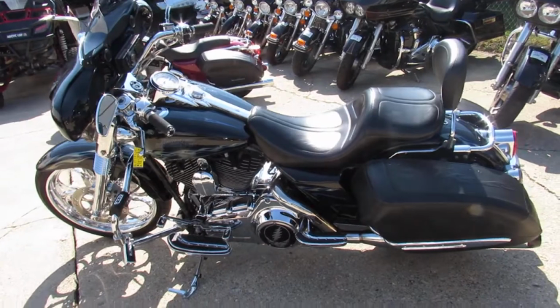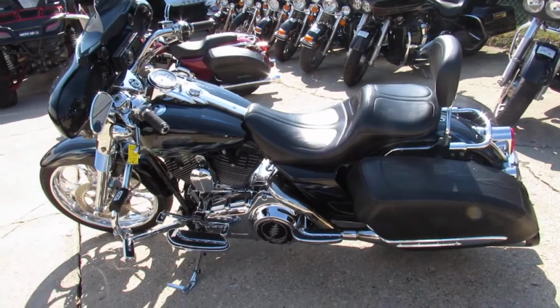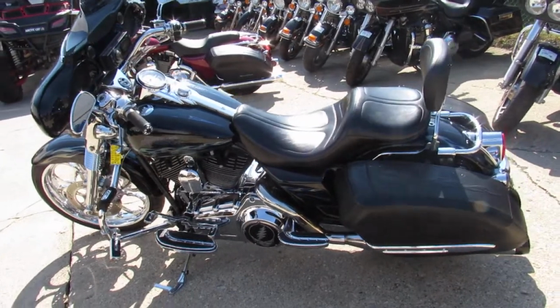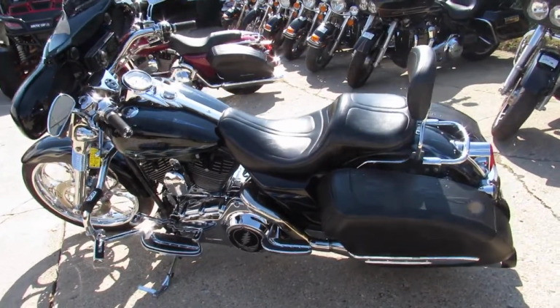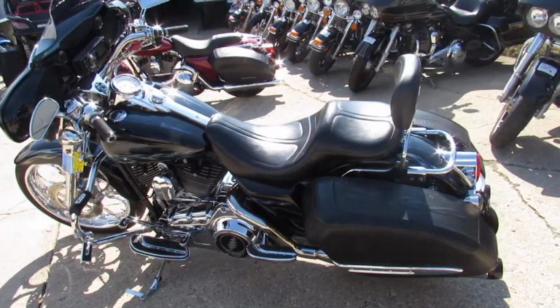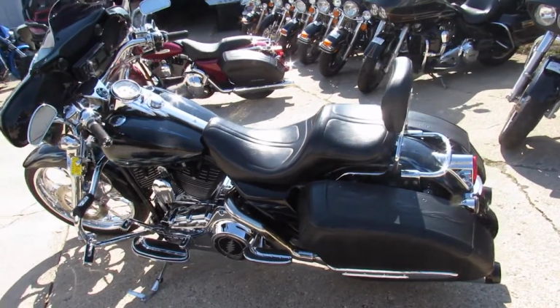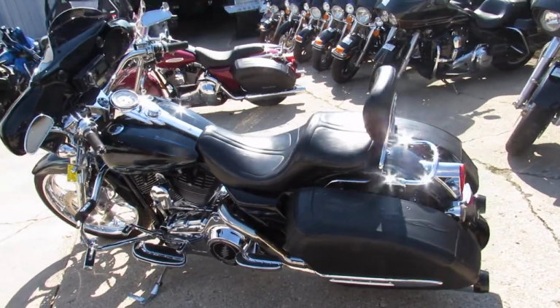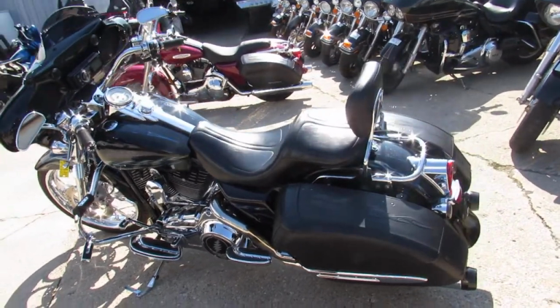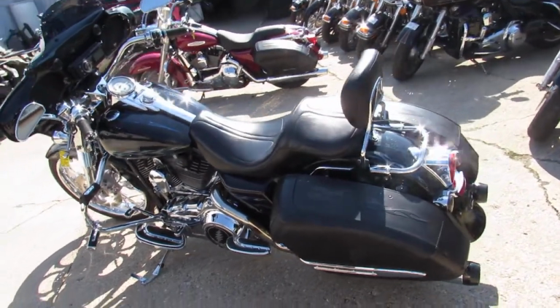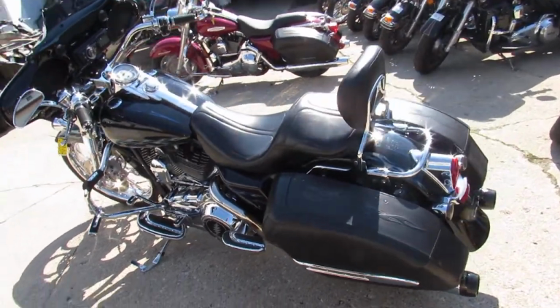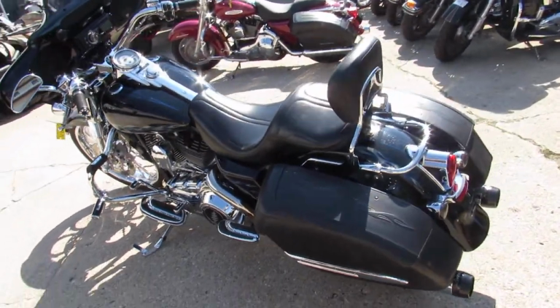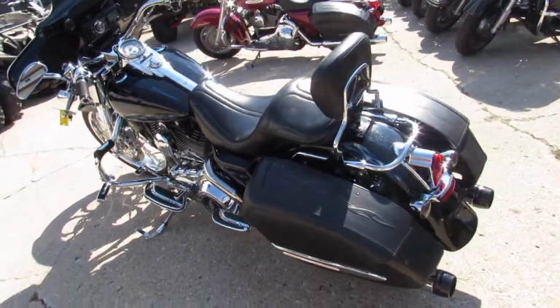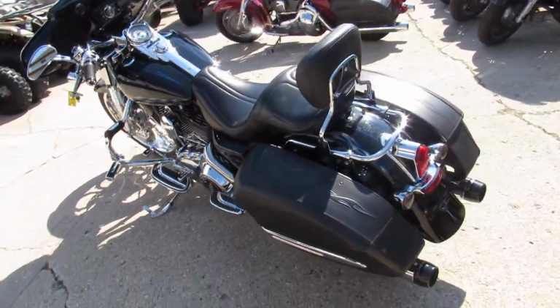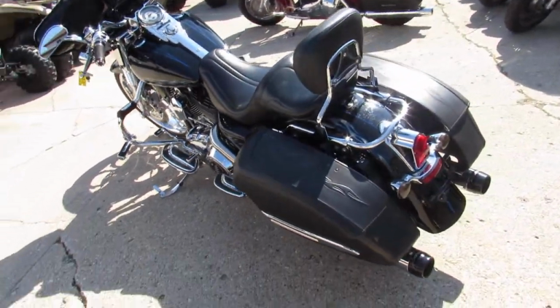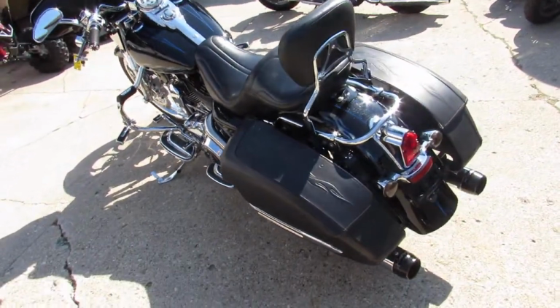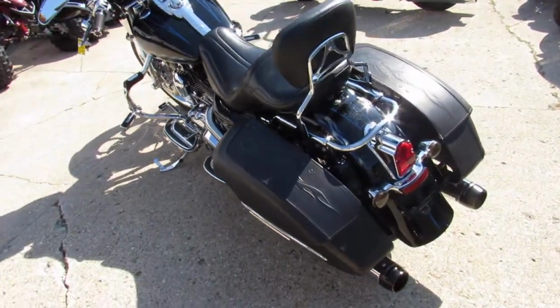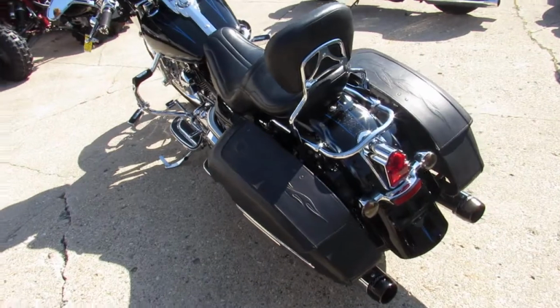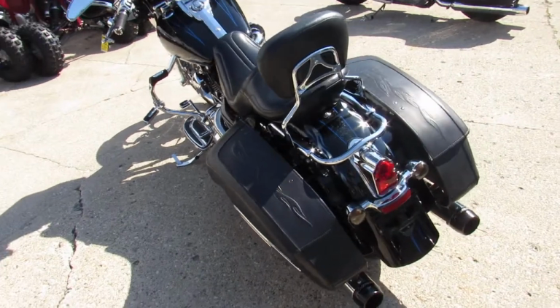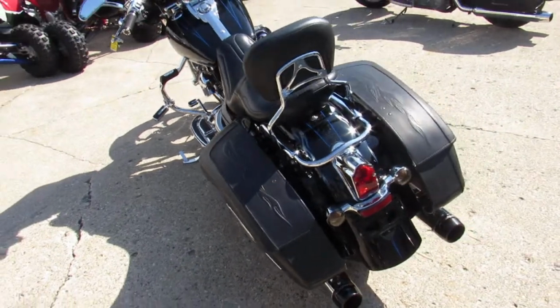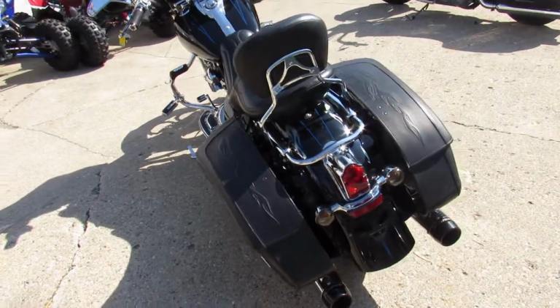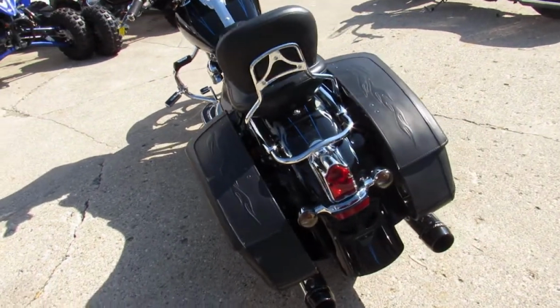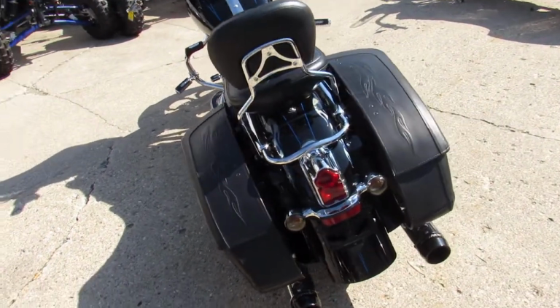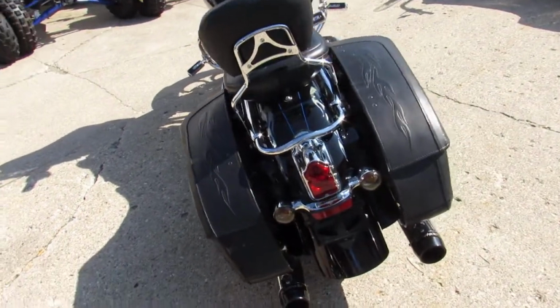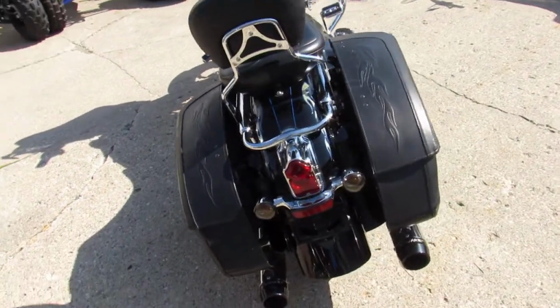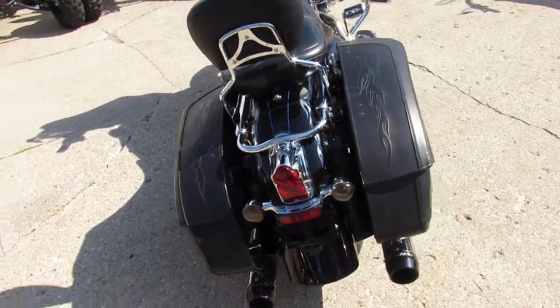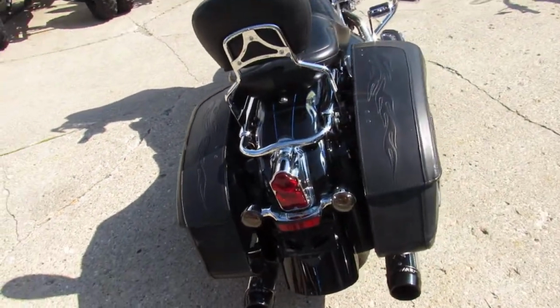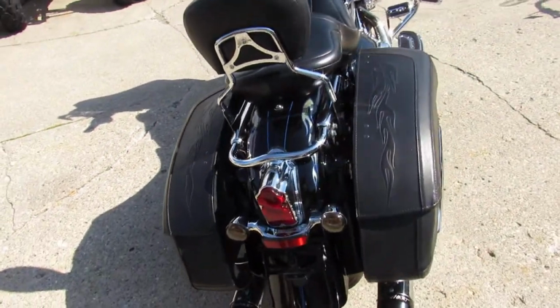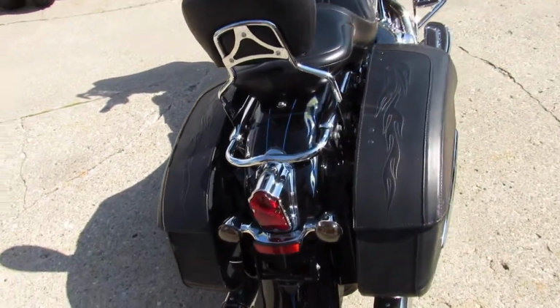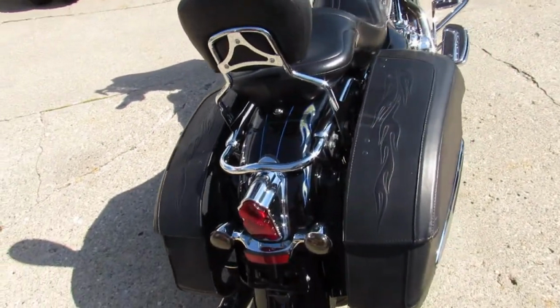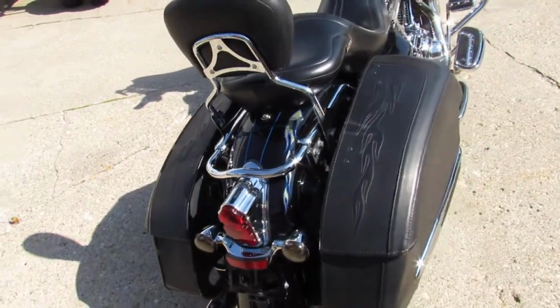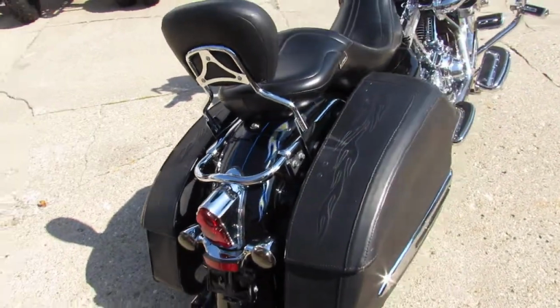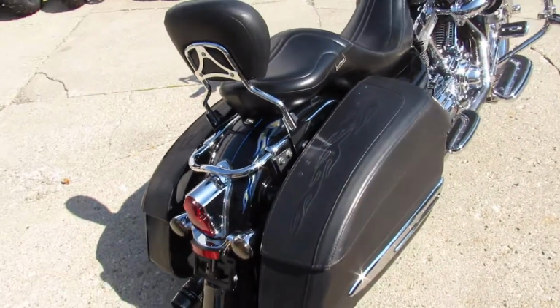This one here's got the dual Reinhardt exhaust and the Batwing fairing with the tunes, so you can crank up the tunes and hit the open road. You're not going to want to miss it — '07 Screamin' Eagle, all done up.